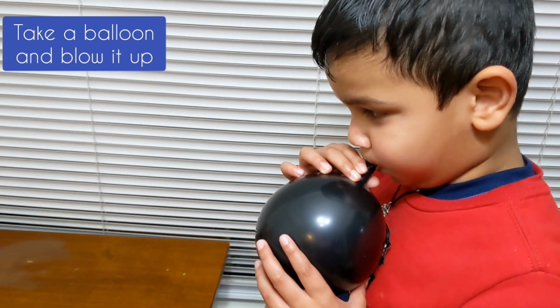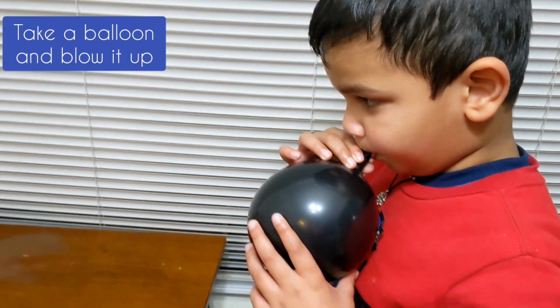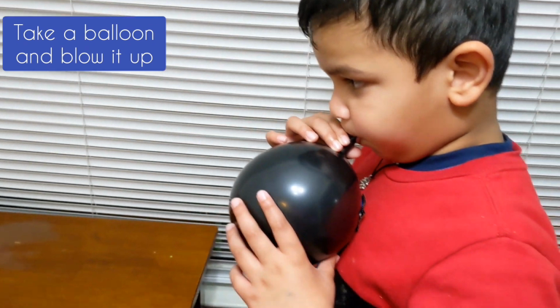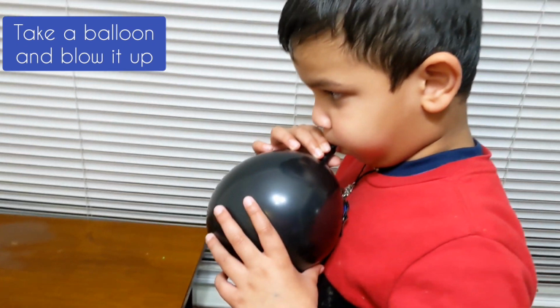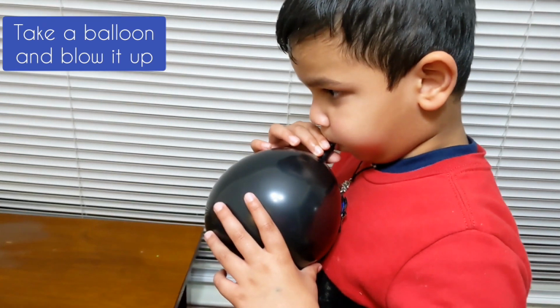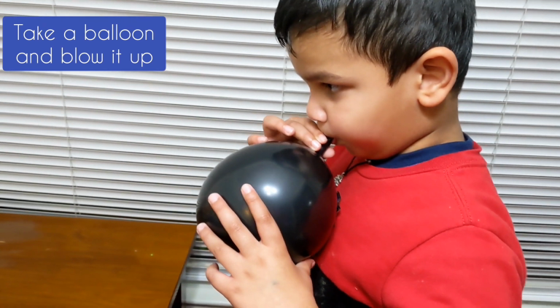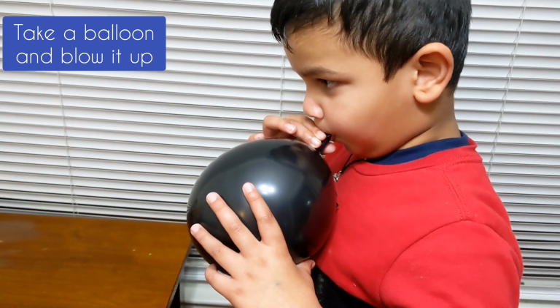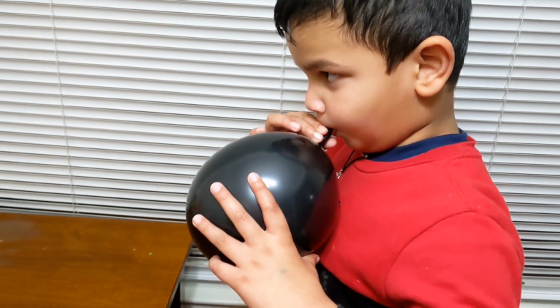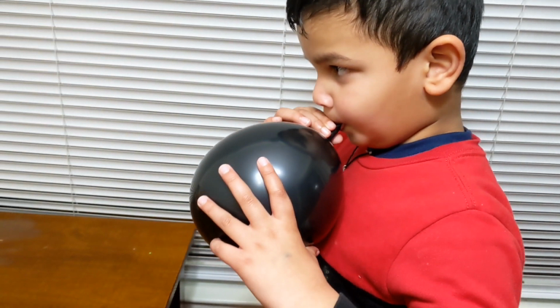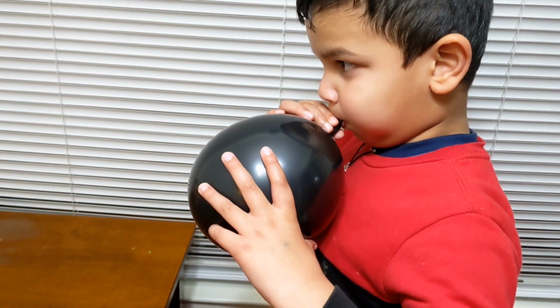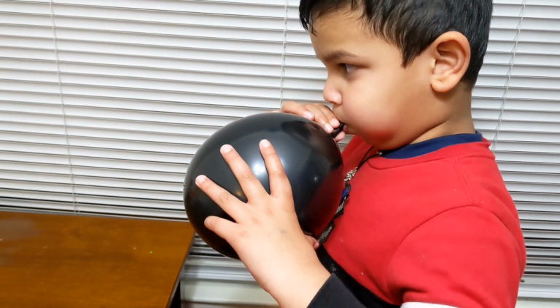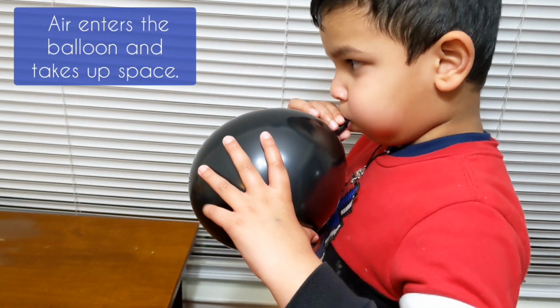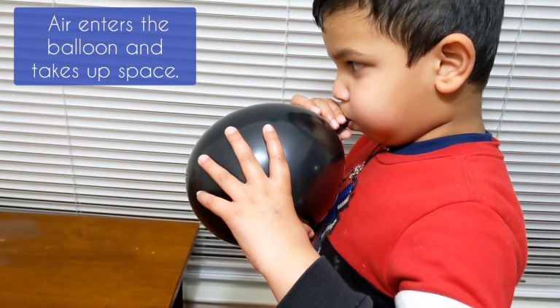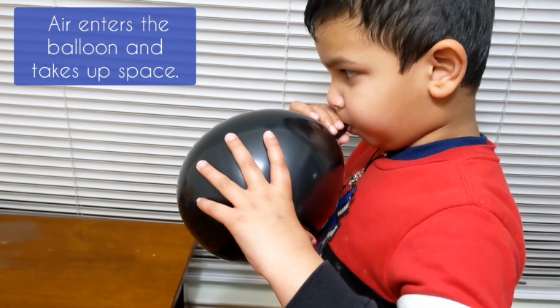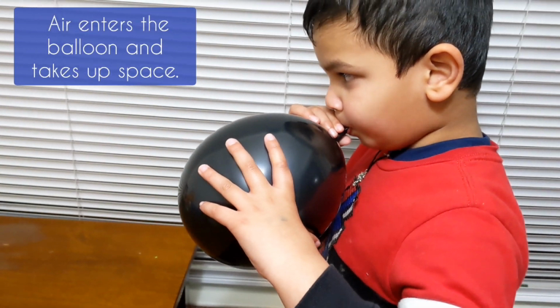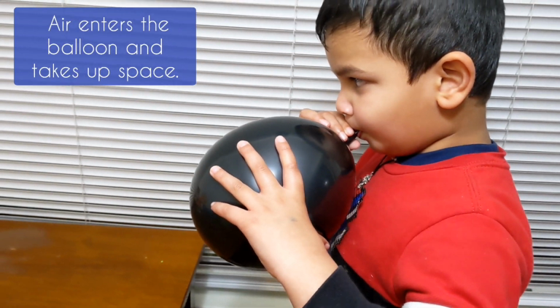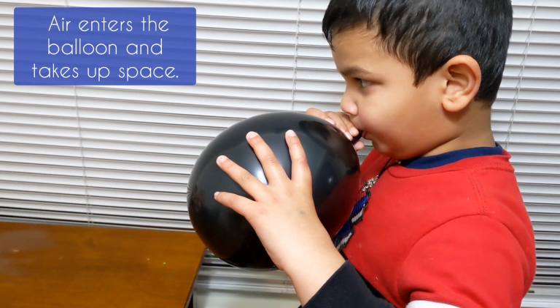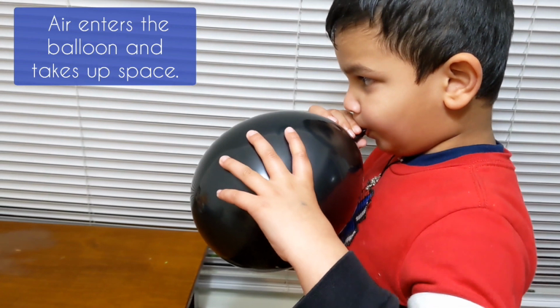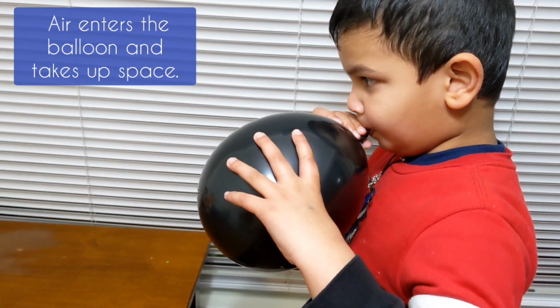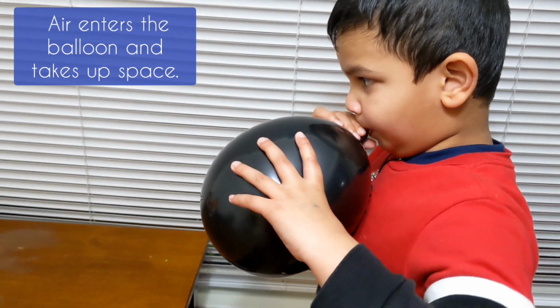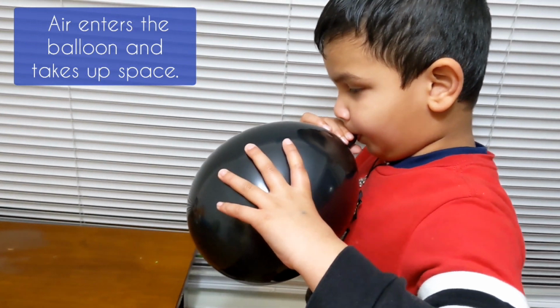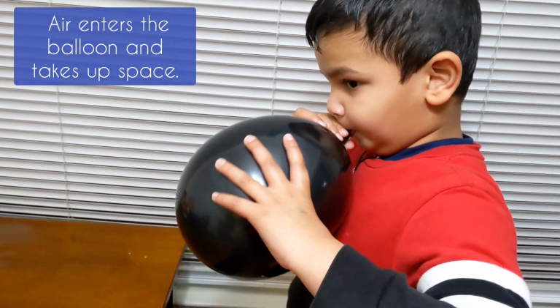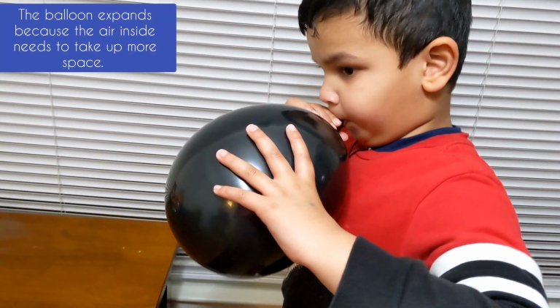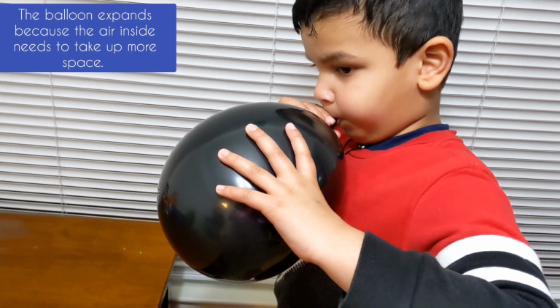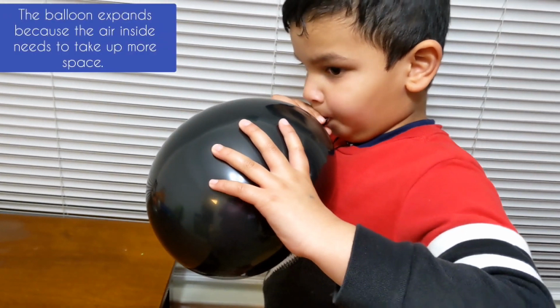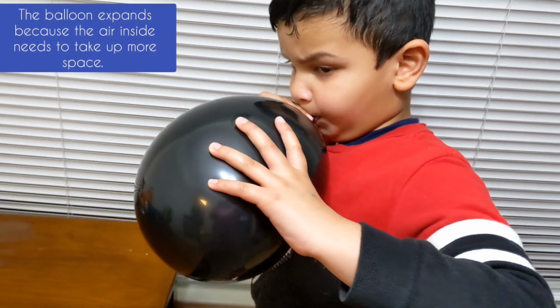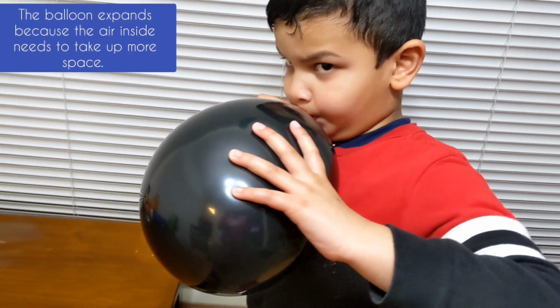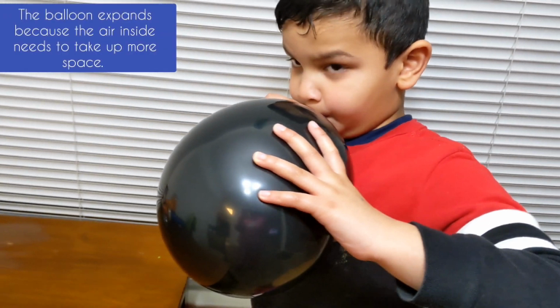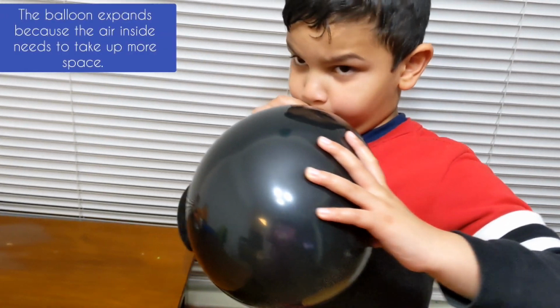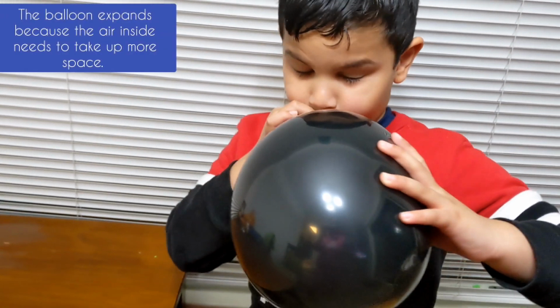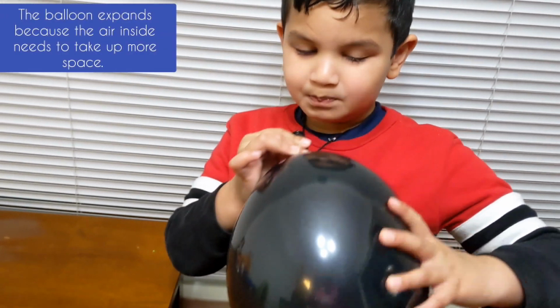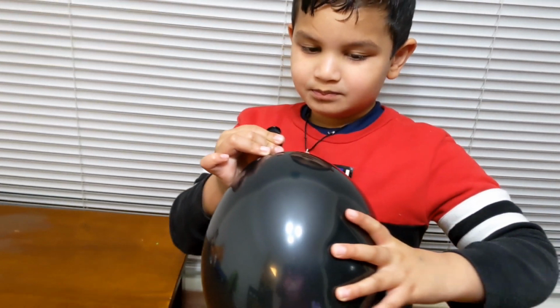Take a balloon and grow it. Air enters the balloon and expands it.